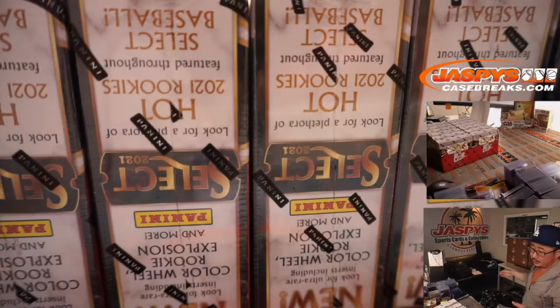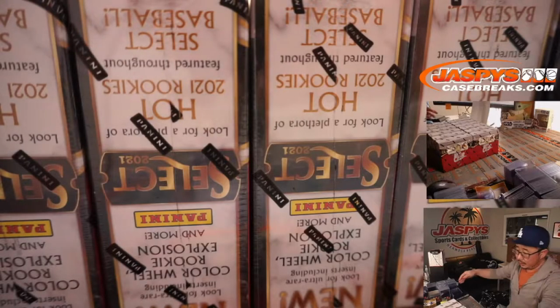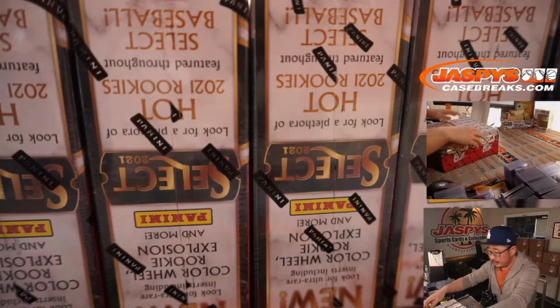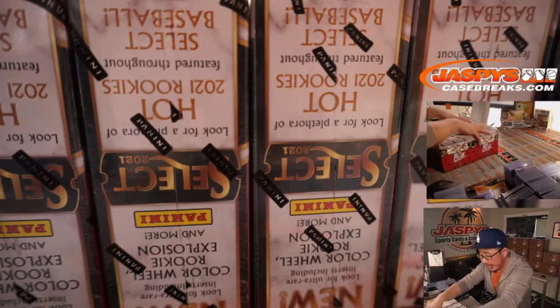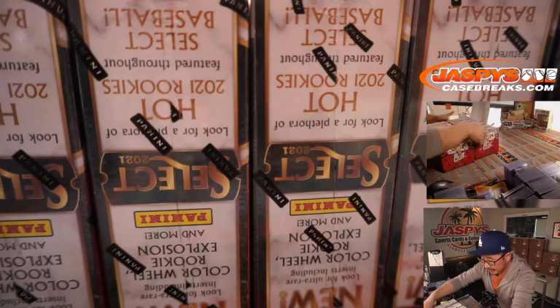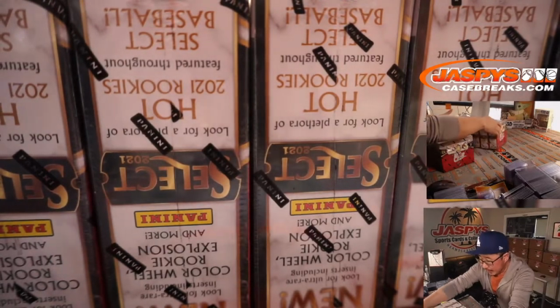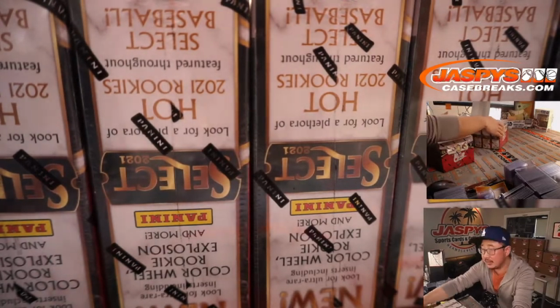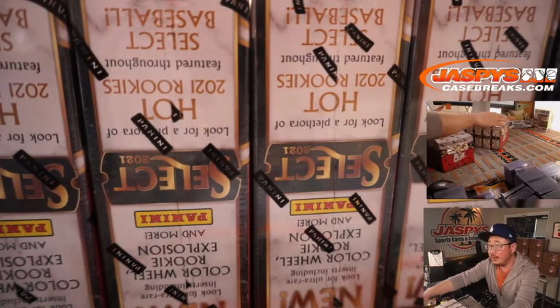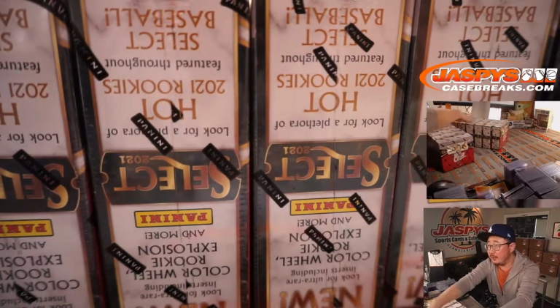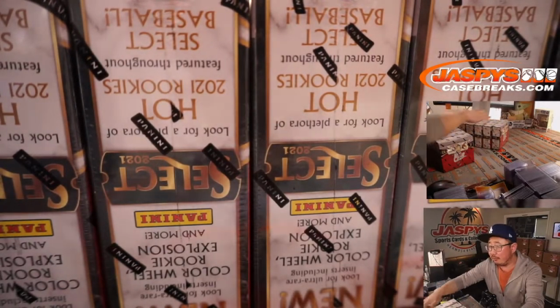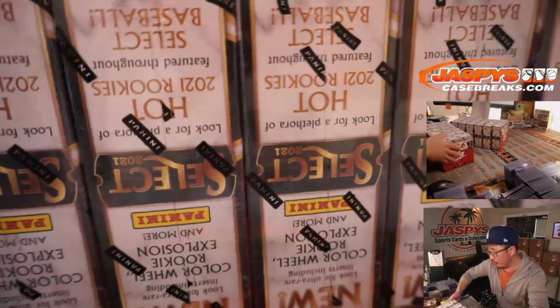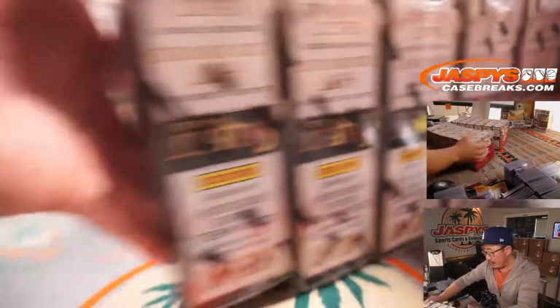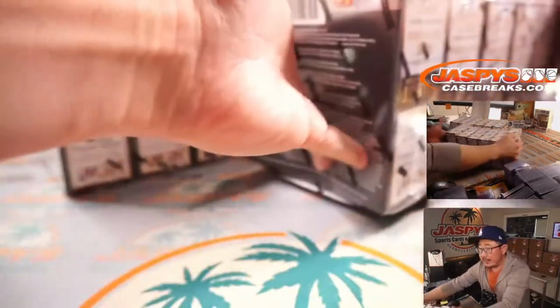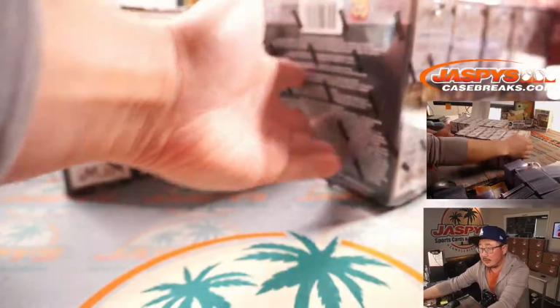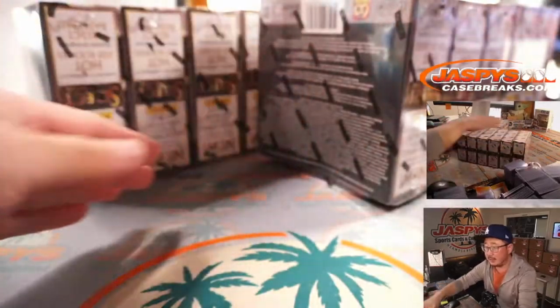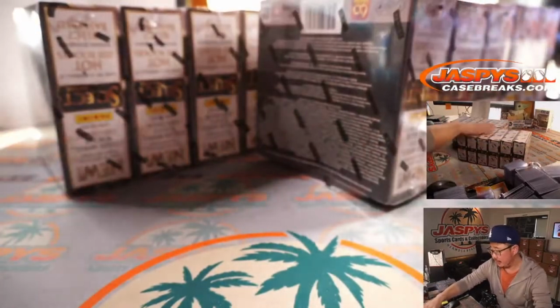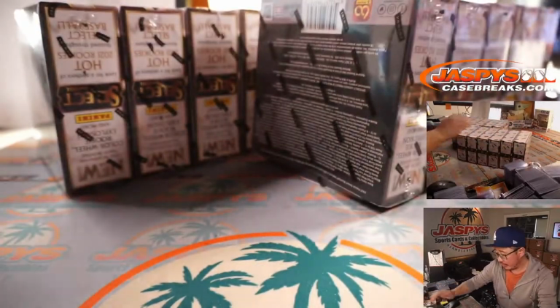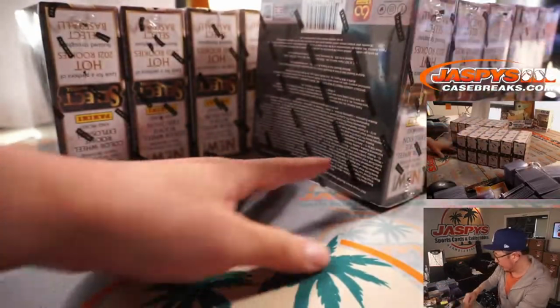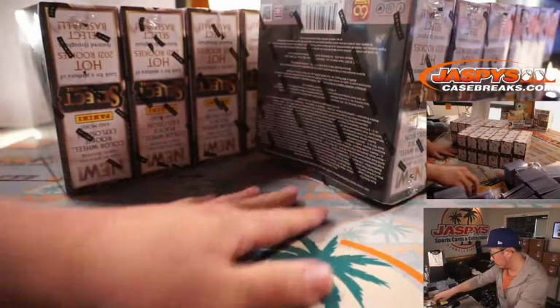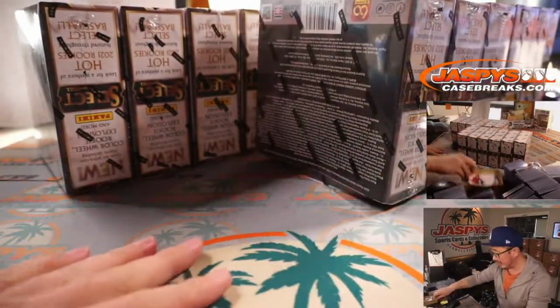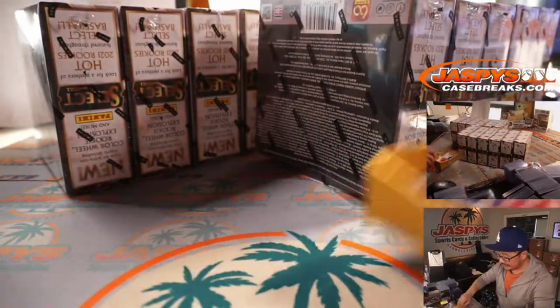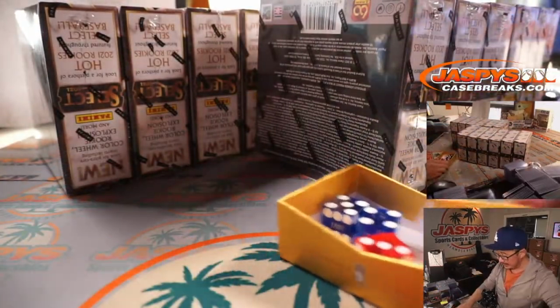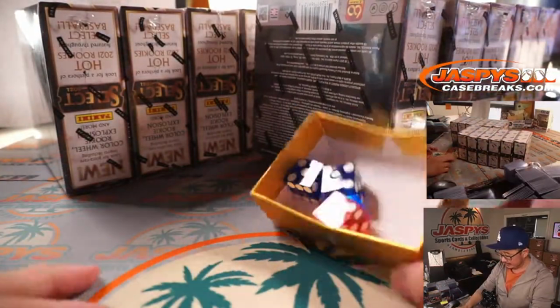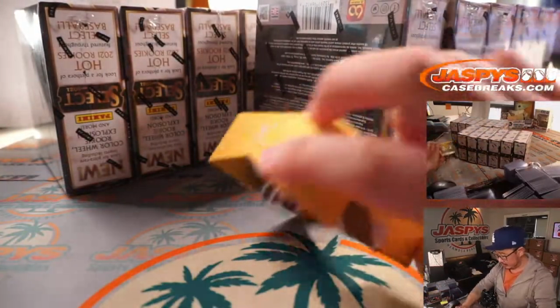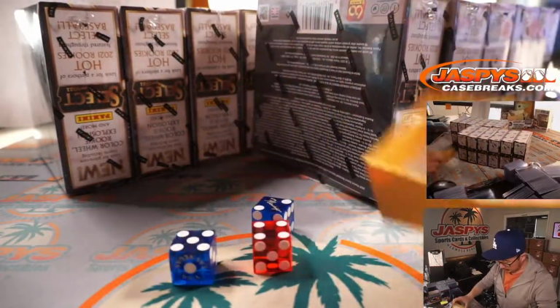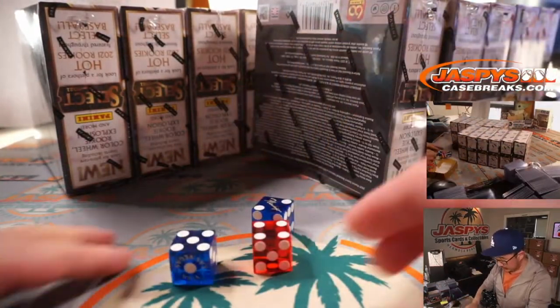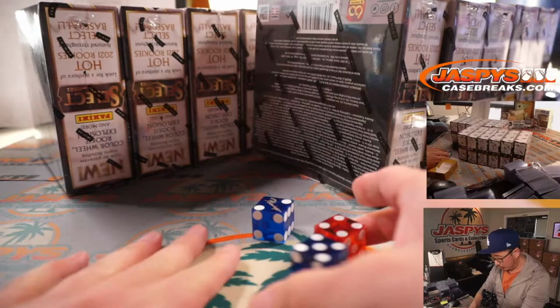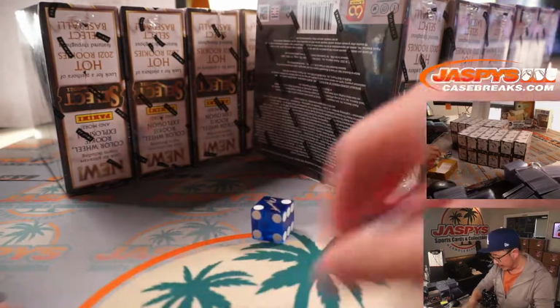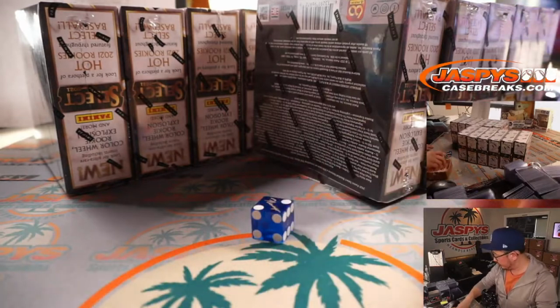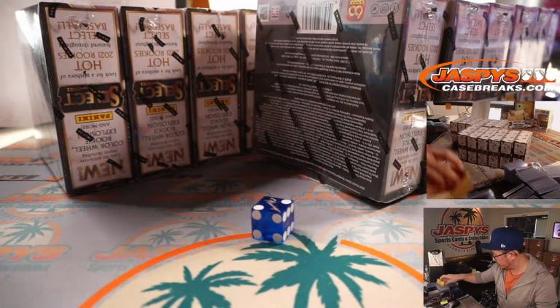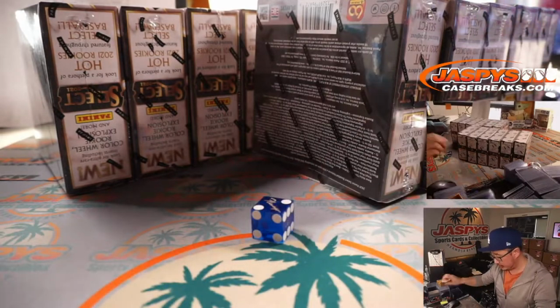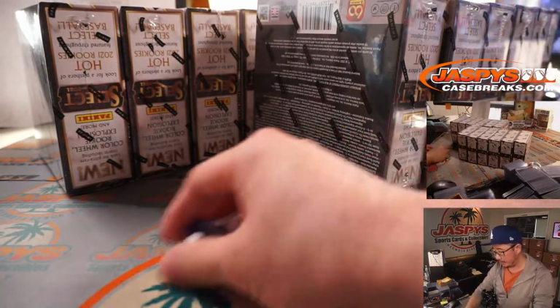We have six boxes on the back row over there and then six boxes right over here. We're going to select a die and roll the die. We'll use that one right there.